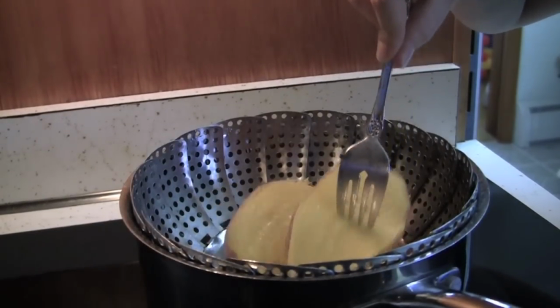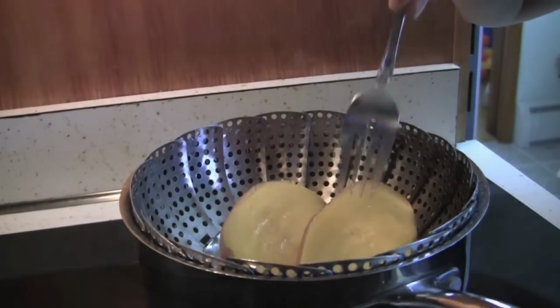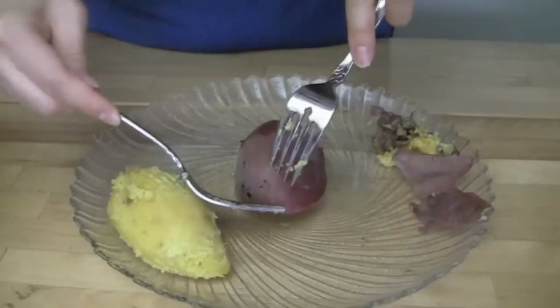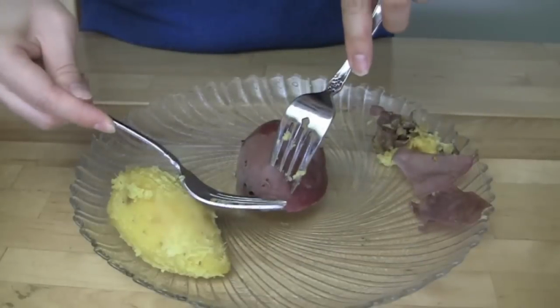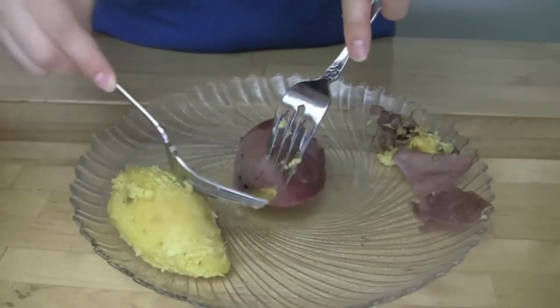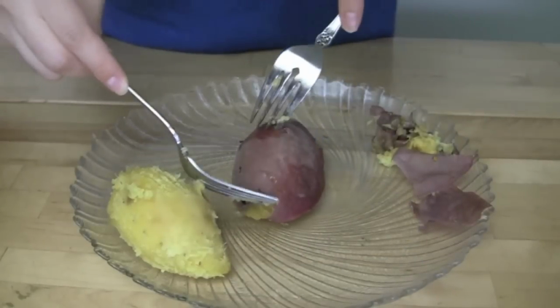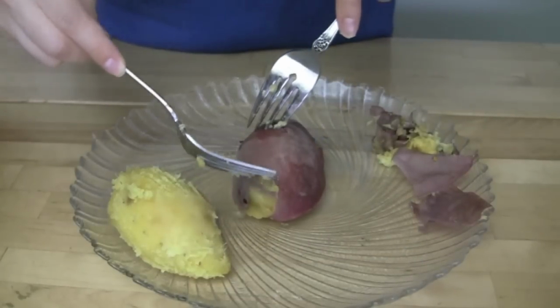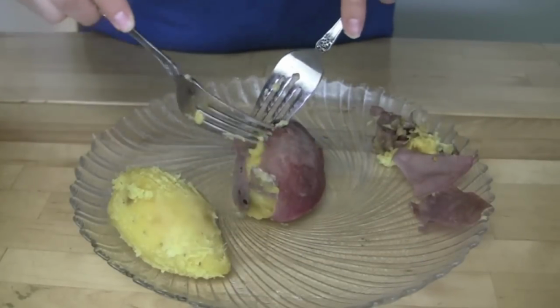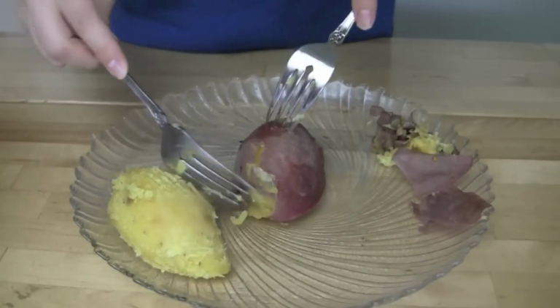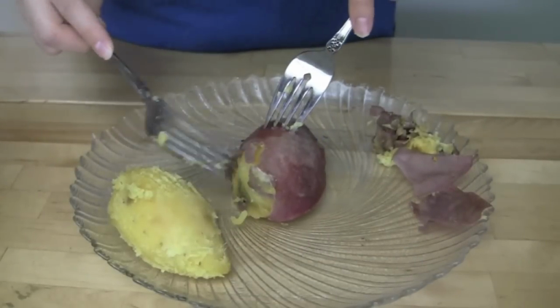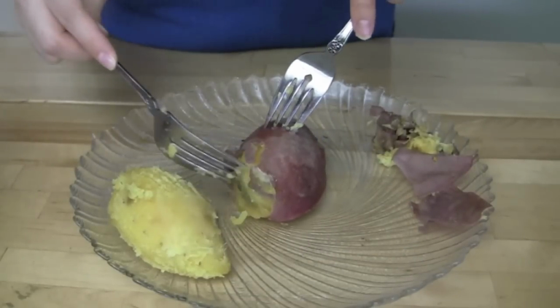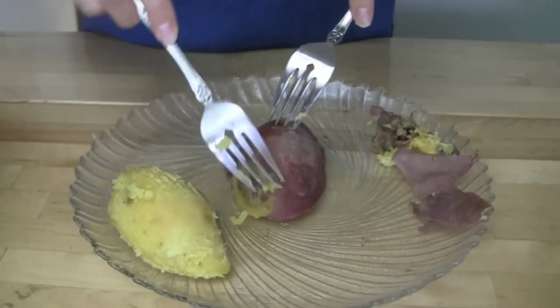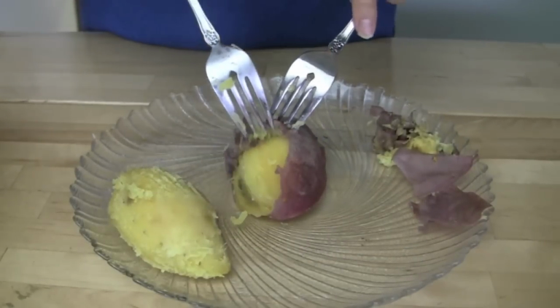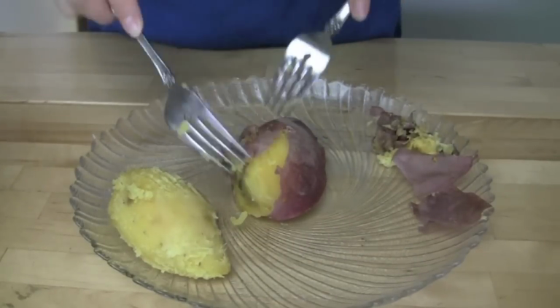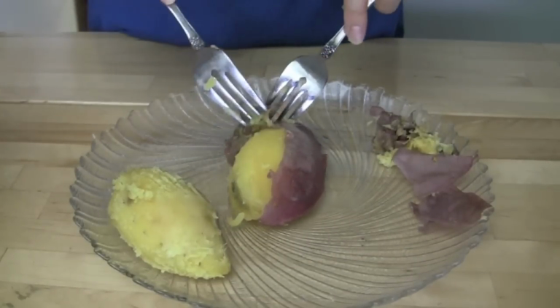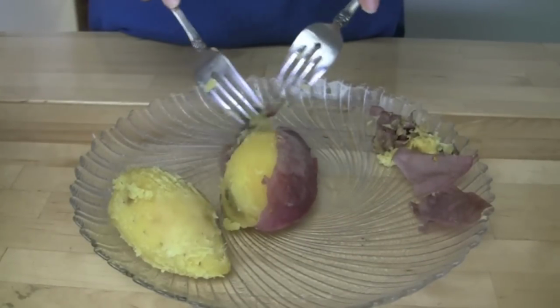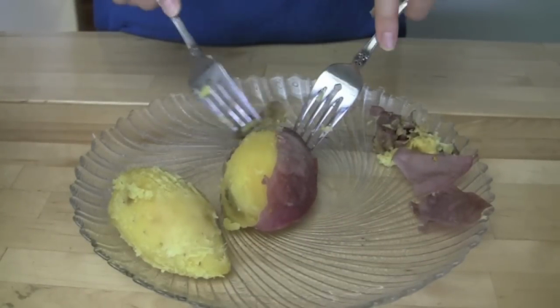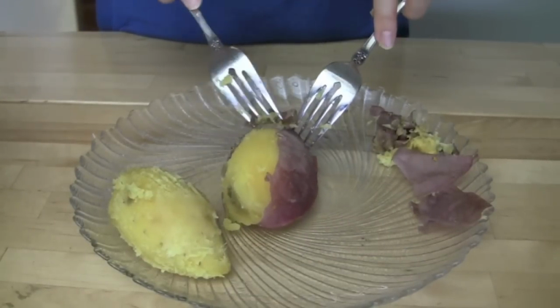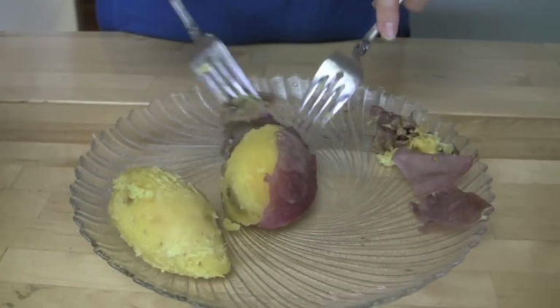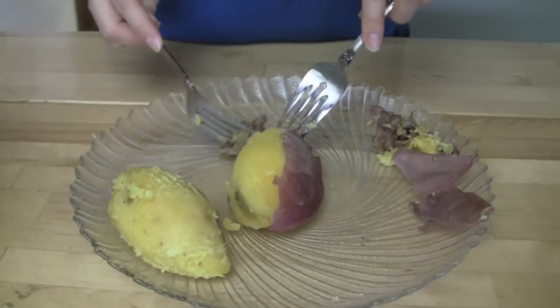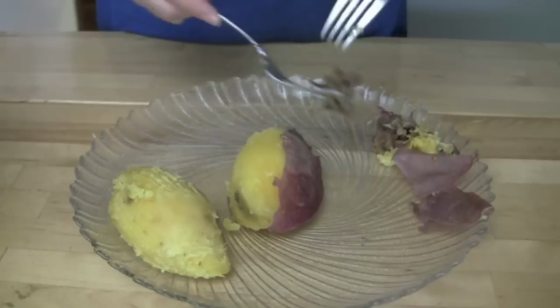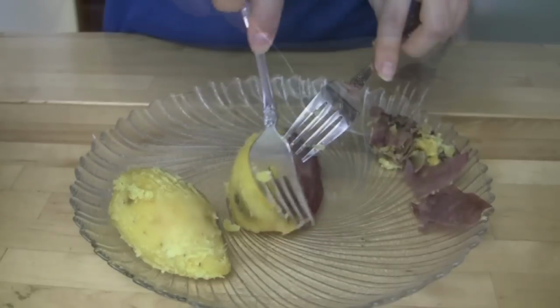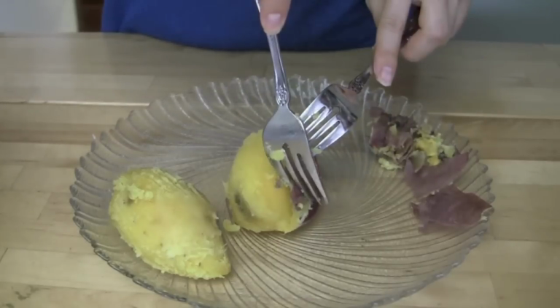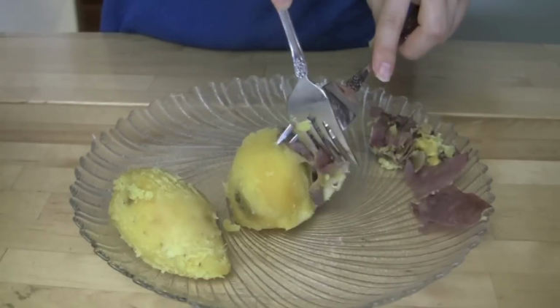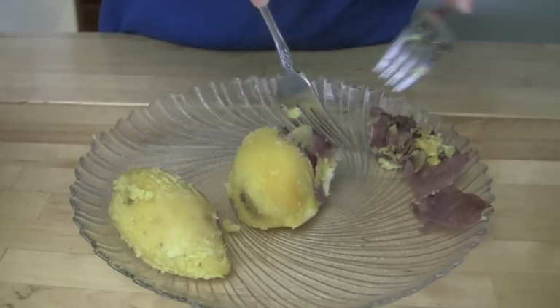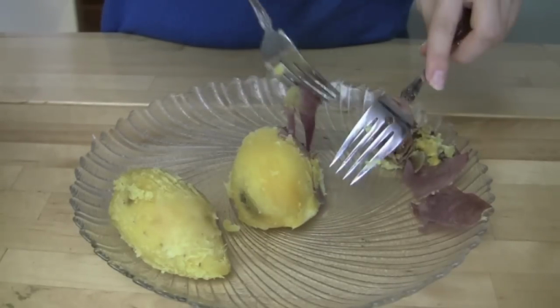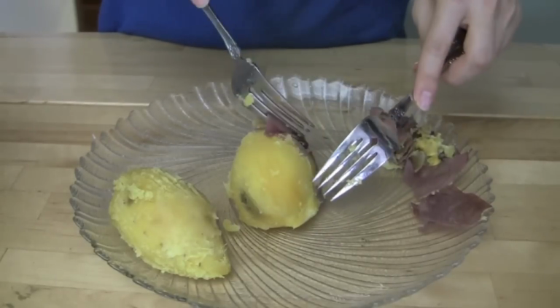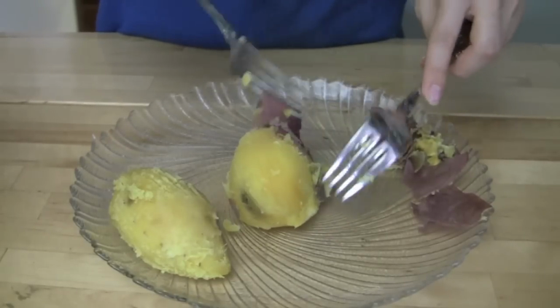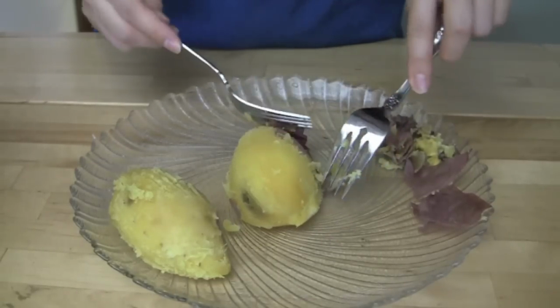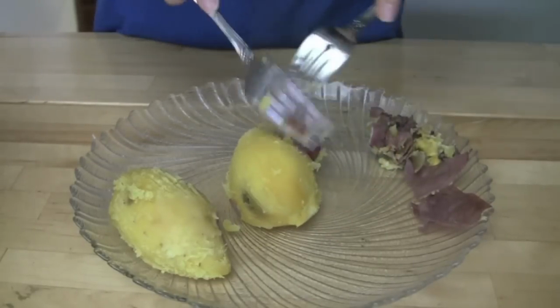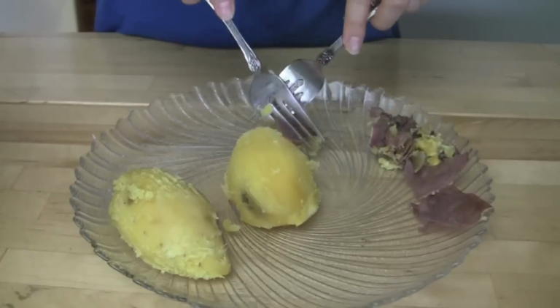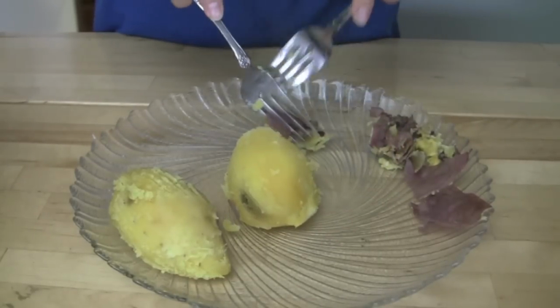When it is still hot, peel off the skin. You can use two forks instead of your hands to do that. Break it into big chunks. You will get about 1 generous cup of cooked sweet potato.